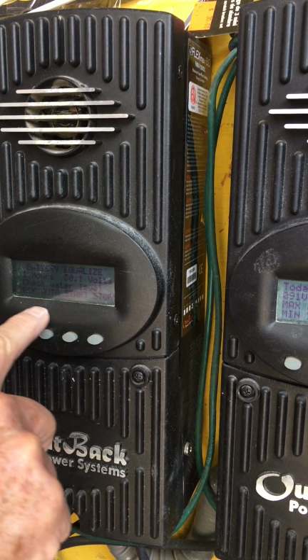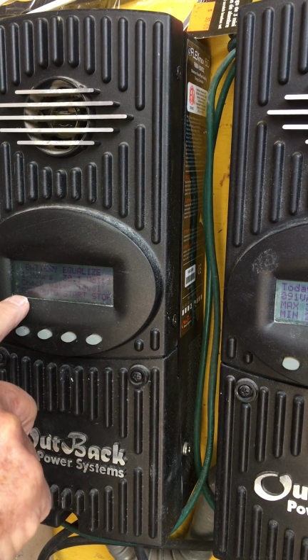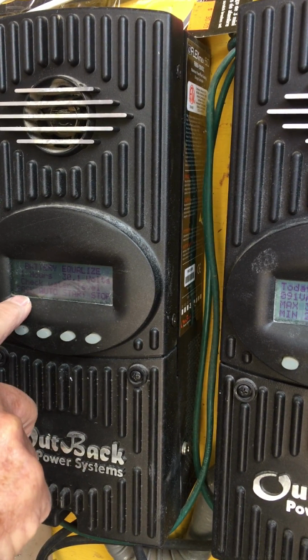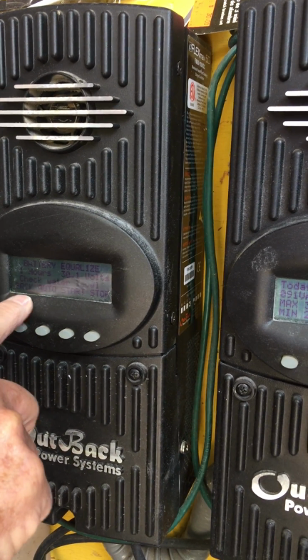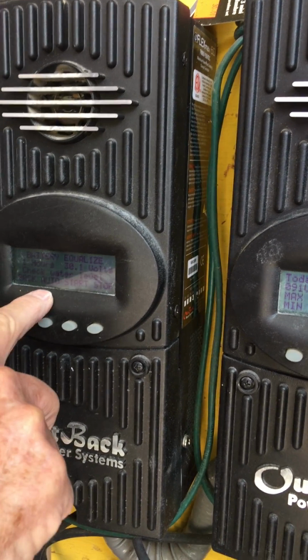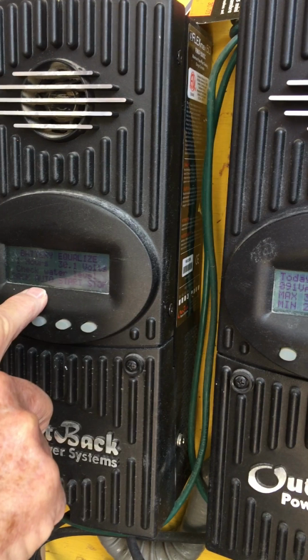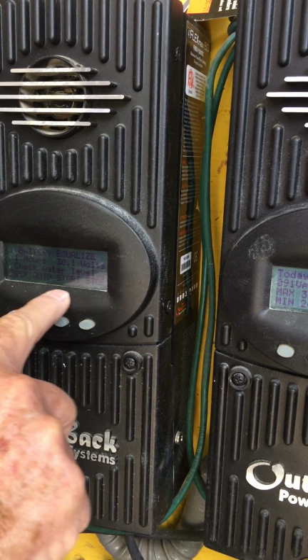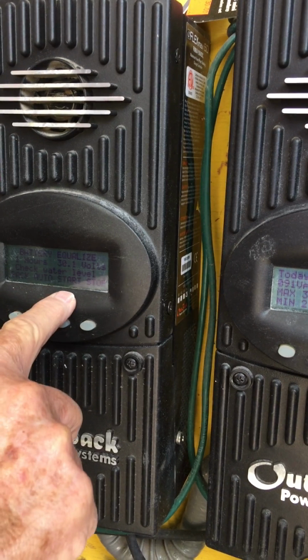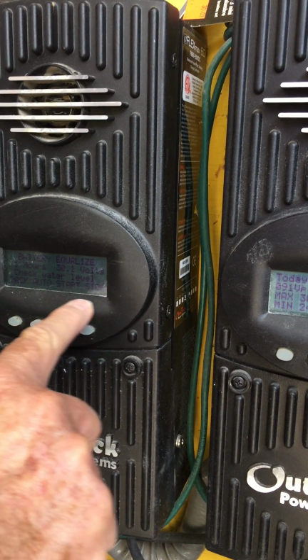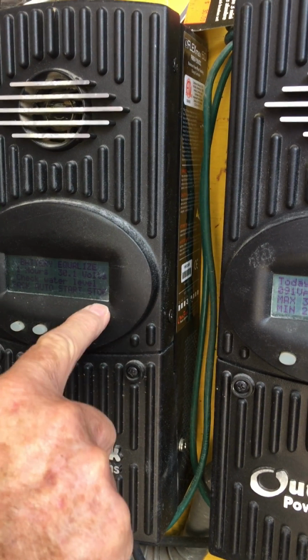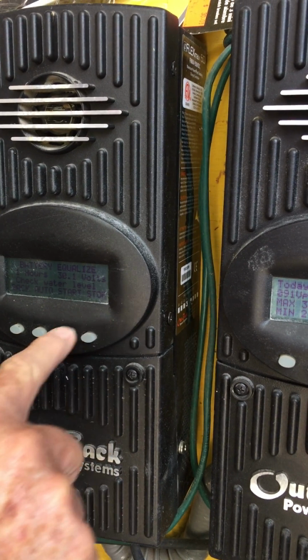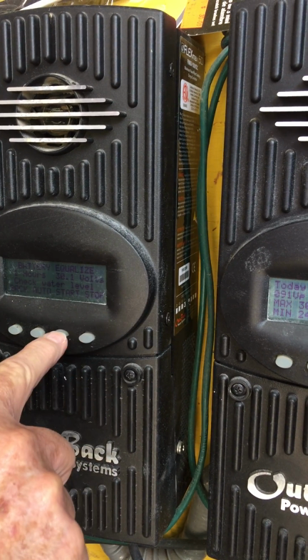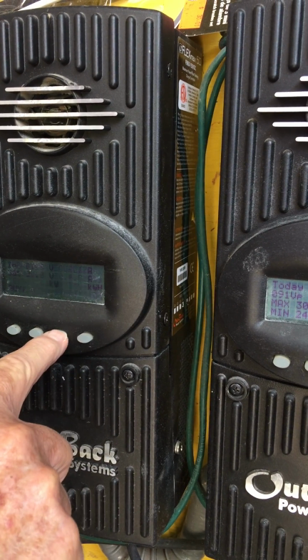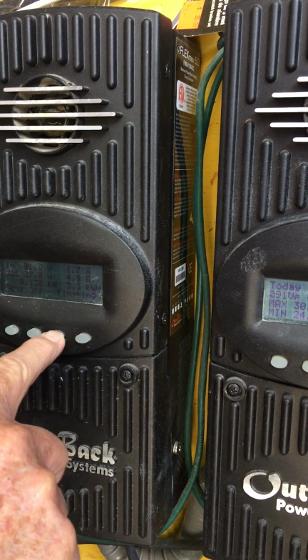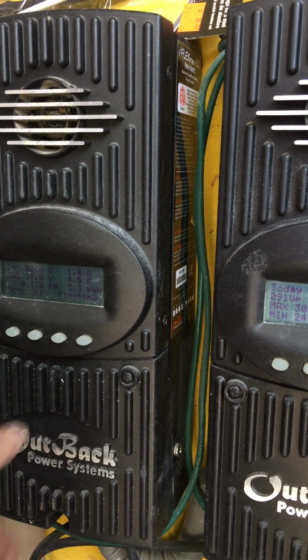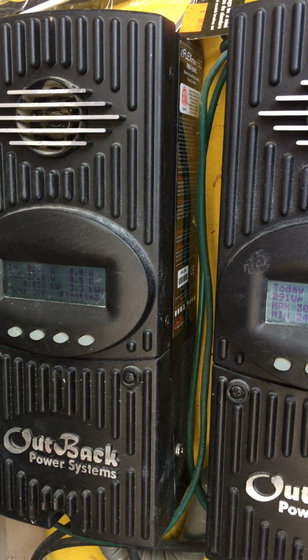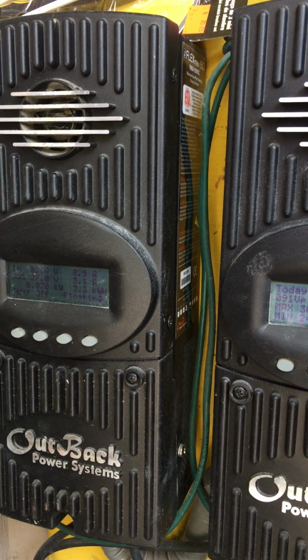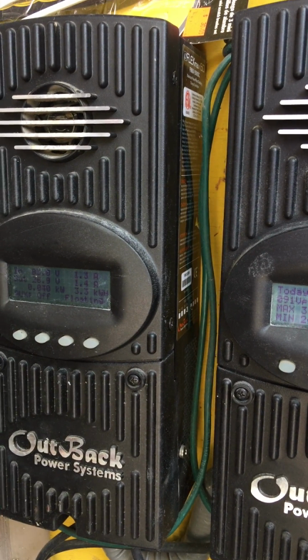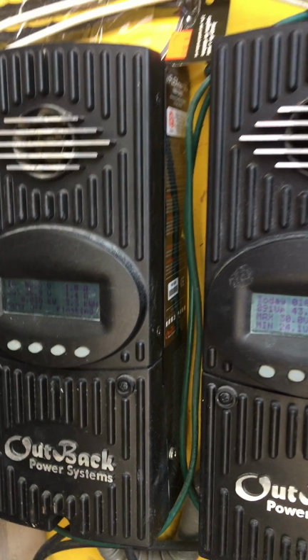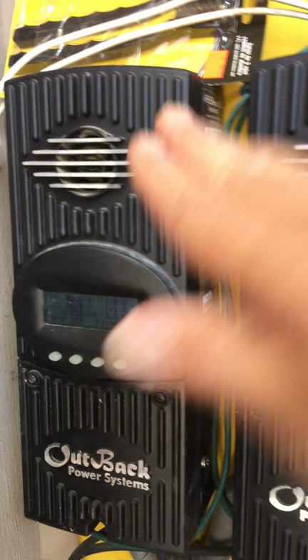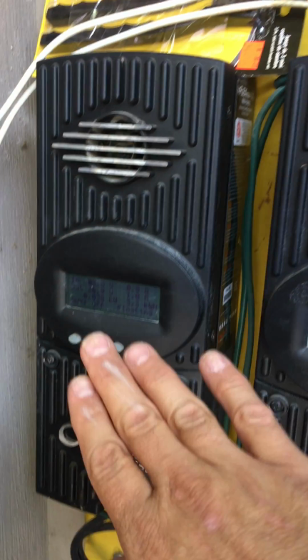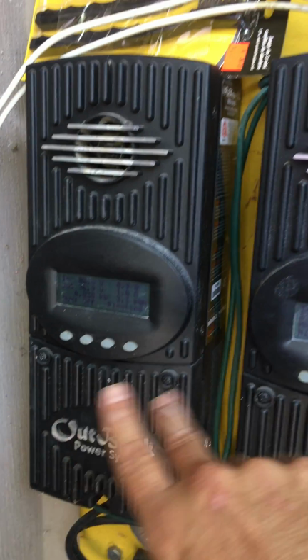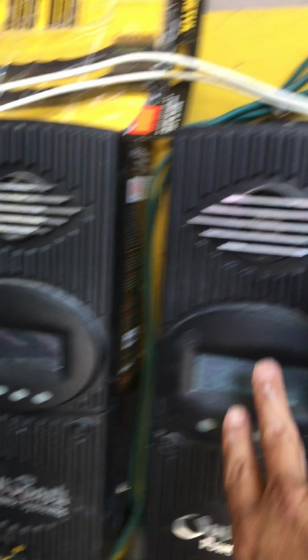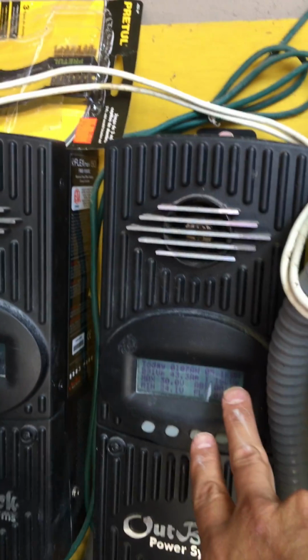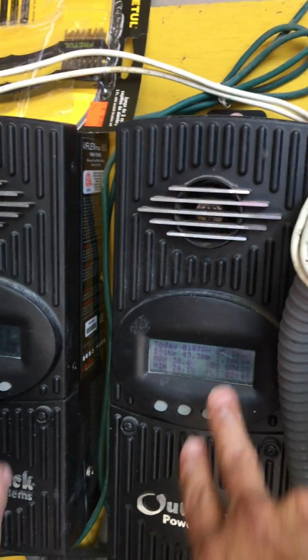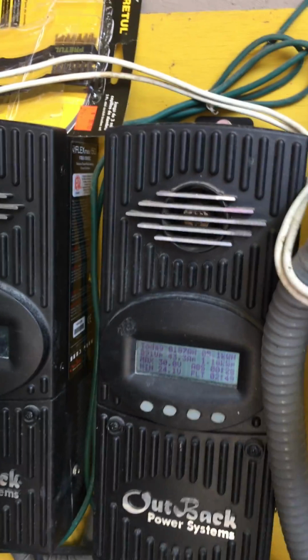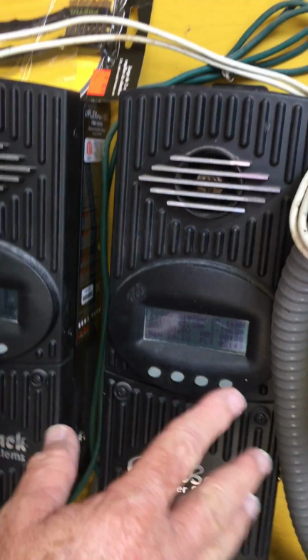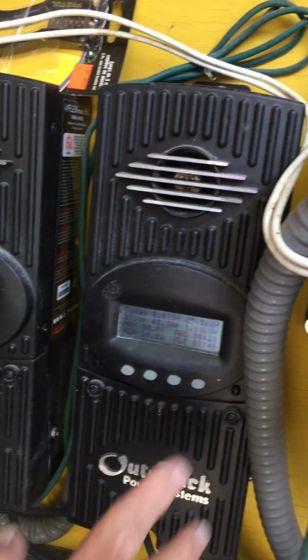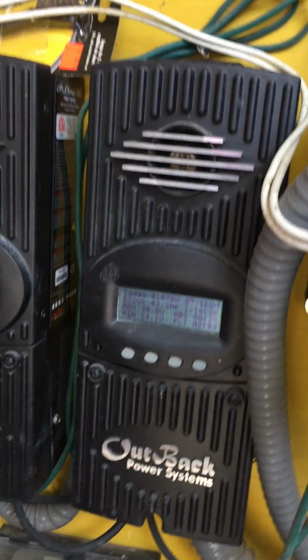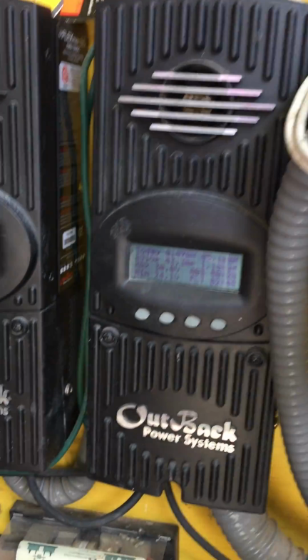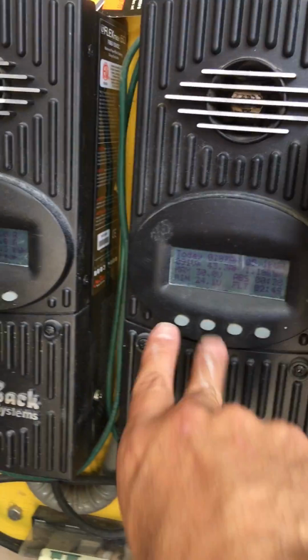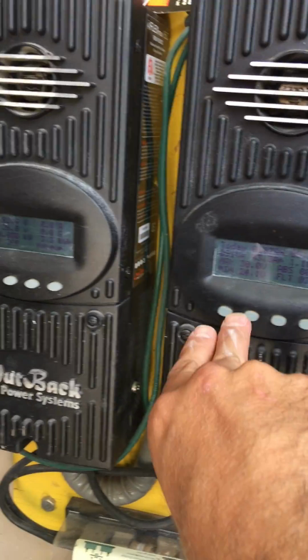It says here back, auto start stop, and you just hit start. And that's just that one, and this one's not doing it. You do the same thing with this one.